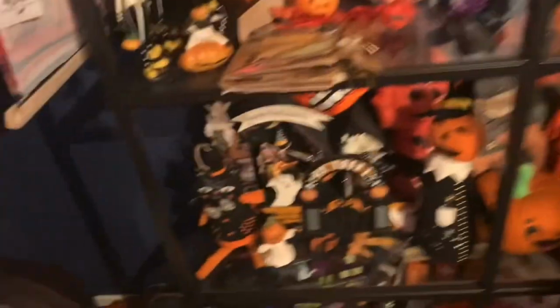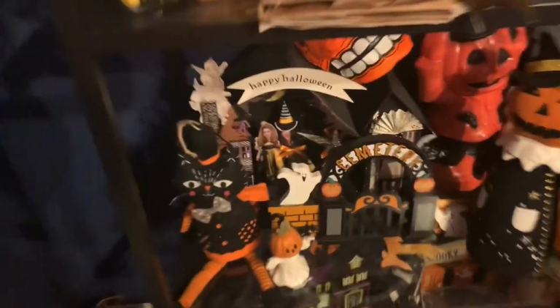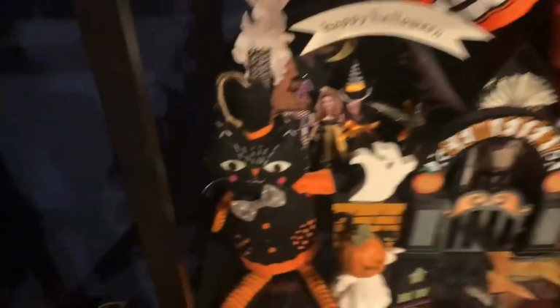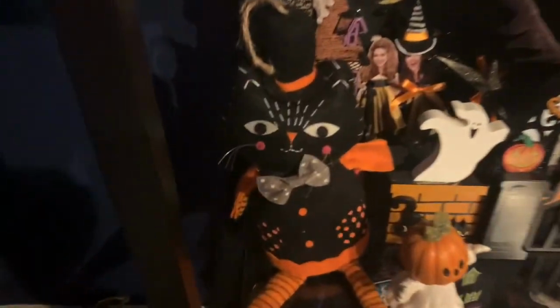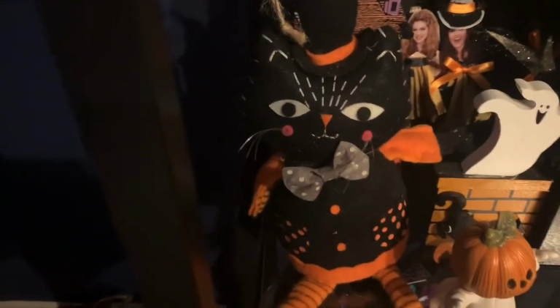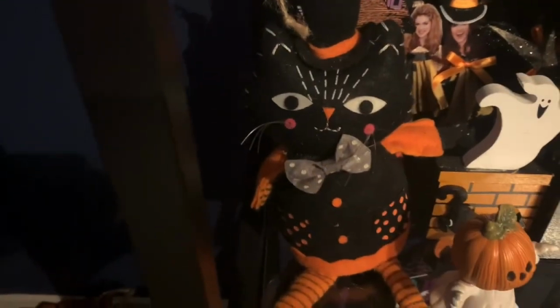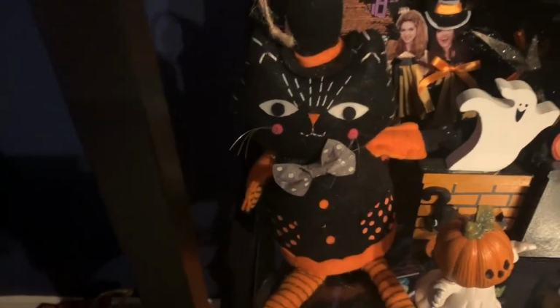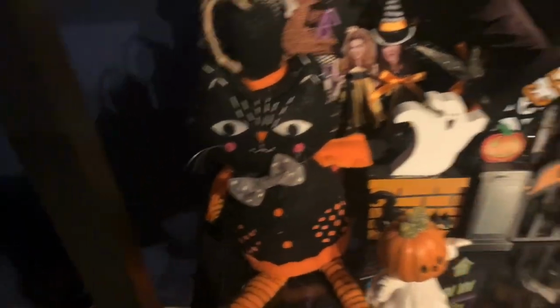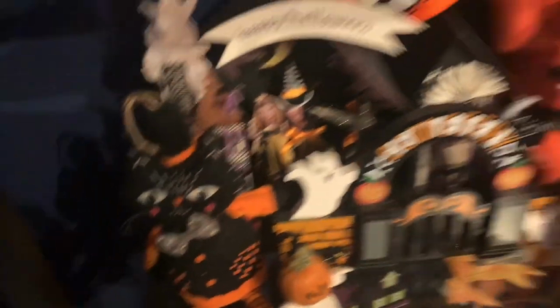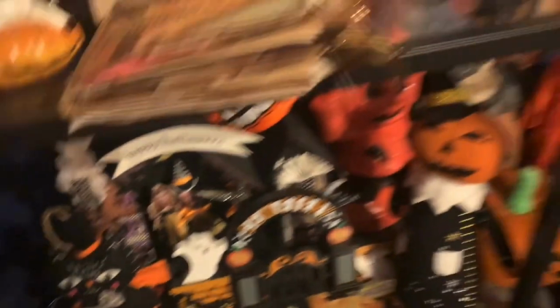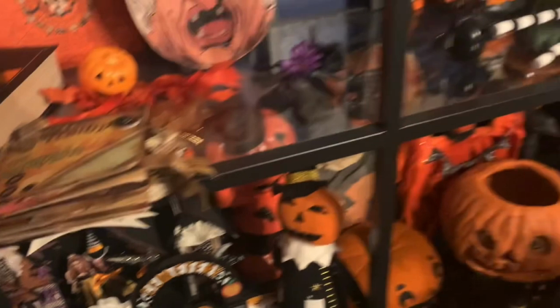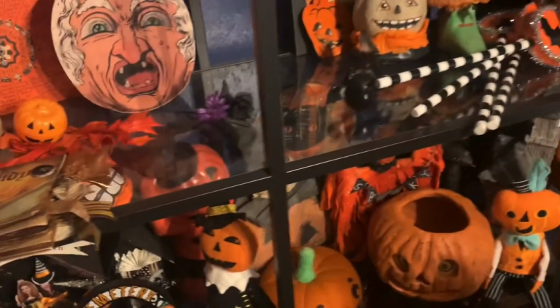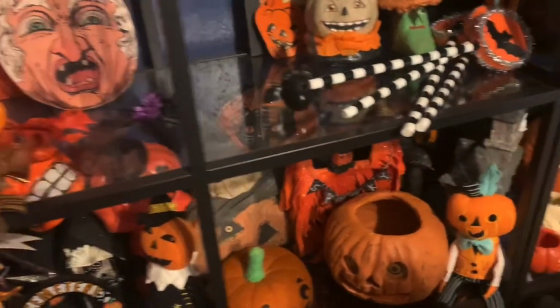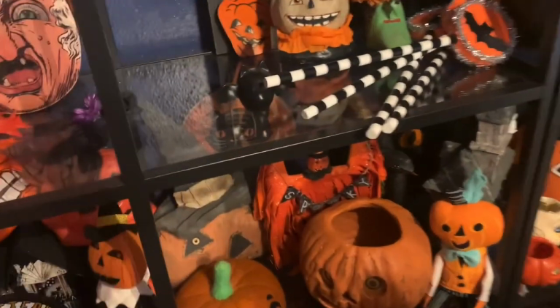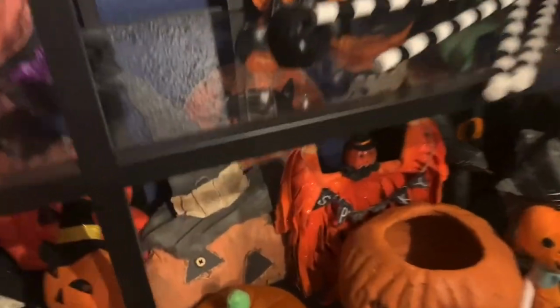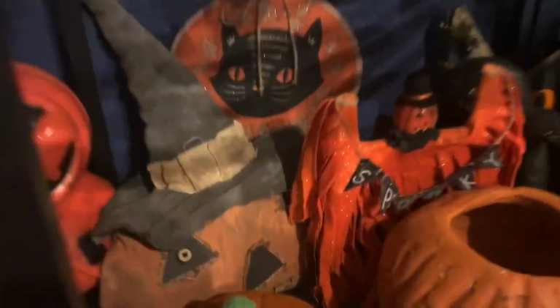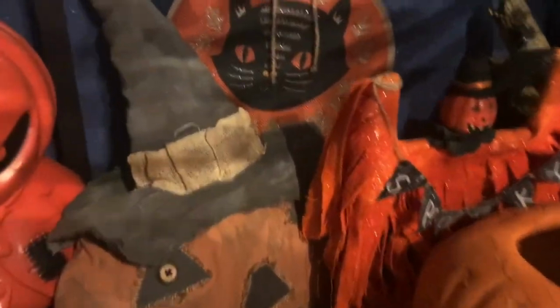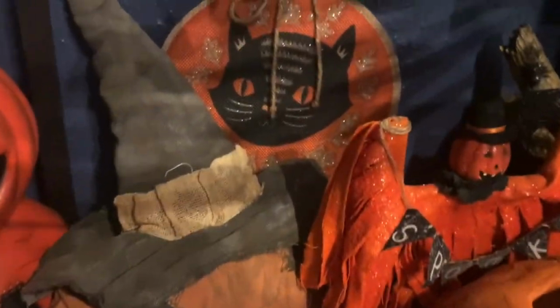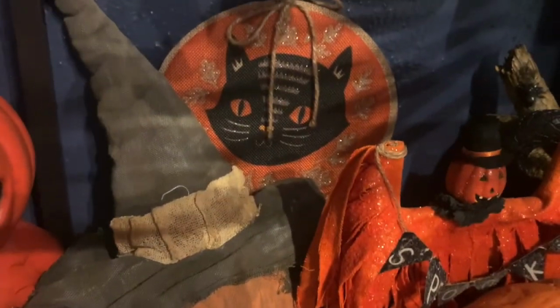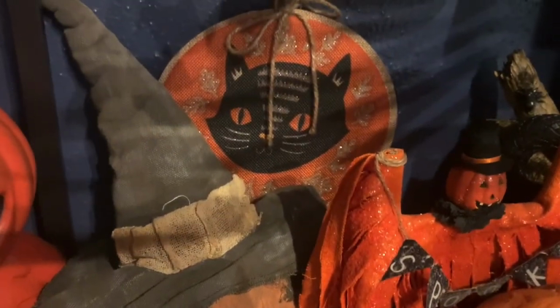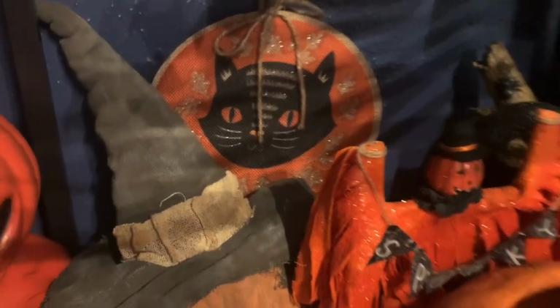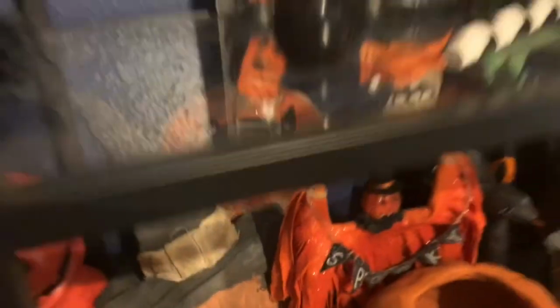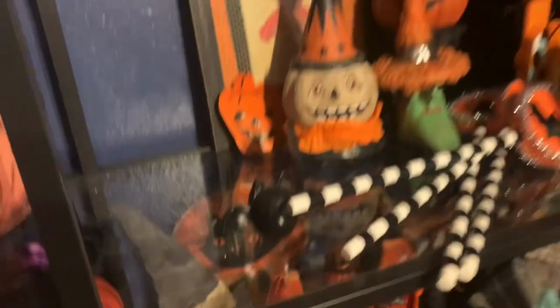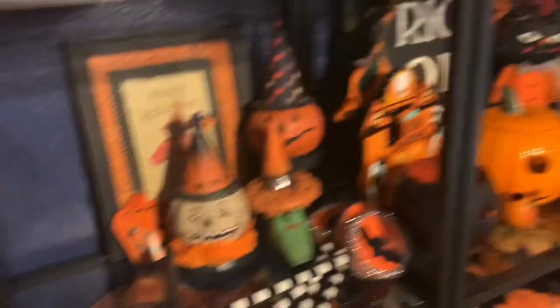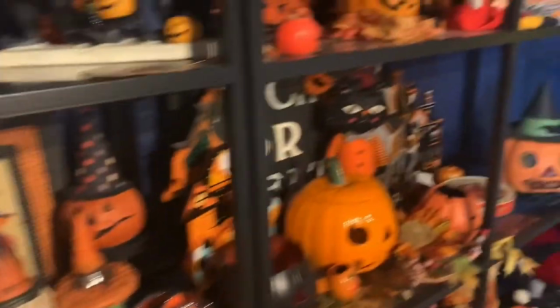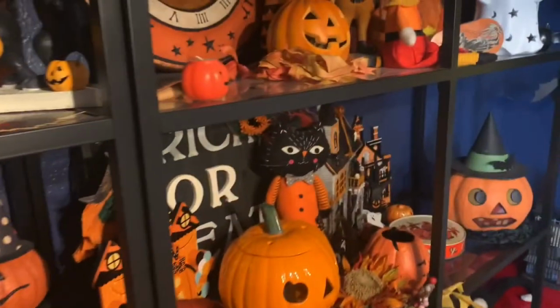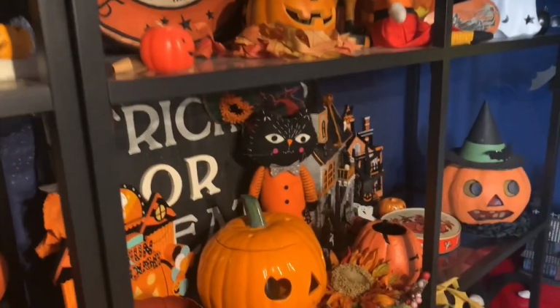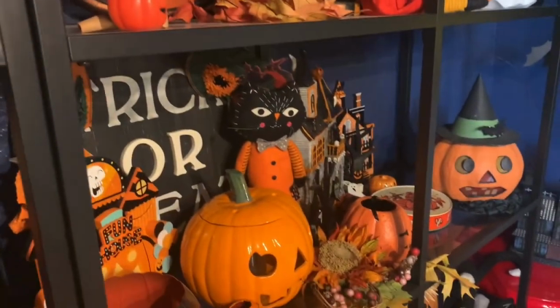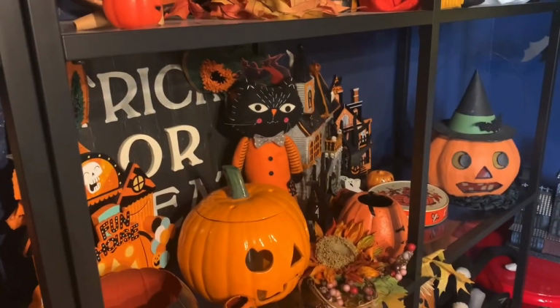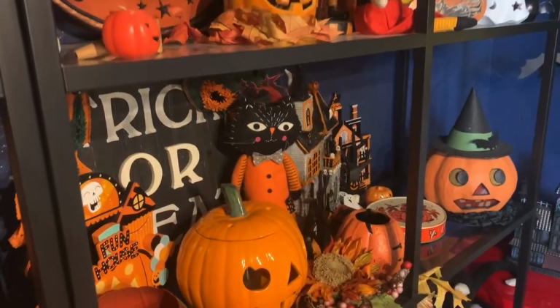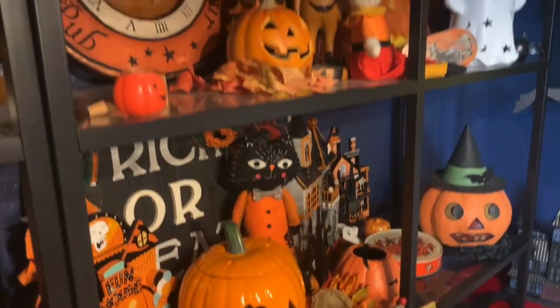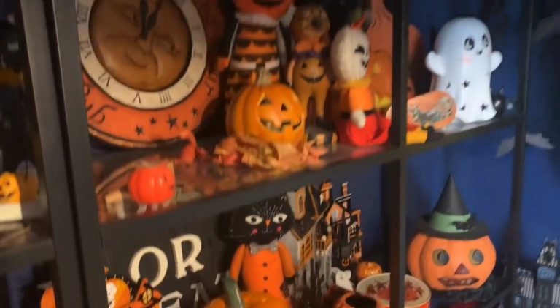Then of course we have some Target felt kitties from a couple of years. Just sort of a little kitty — another Target kitty. I have a thing for kitties.